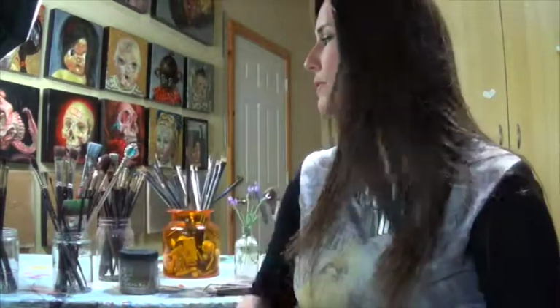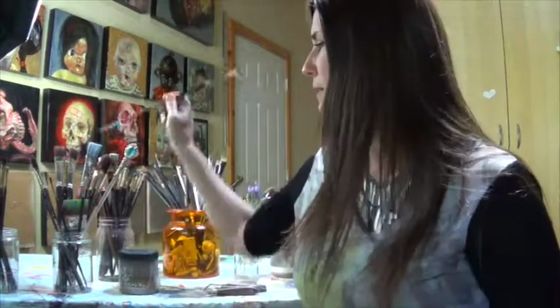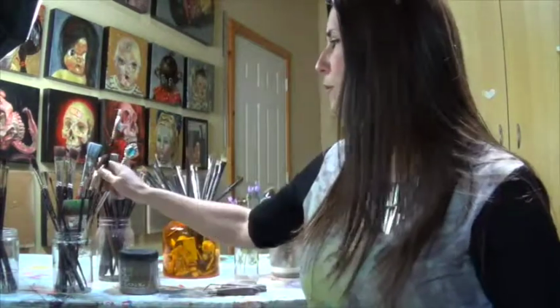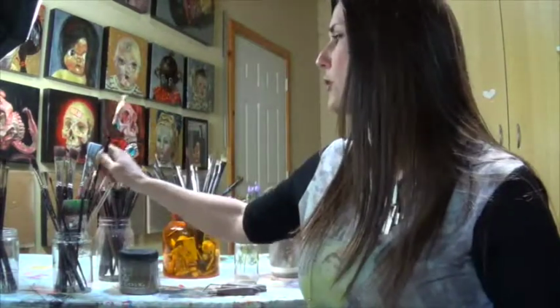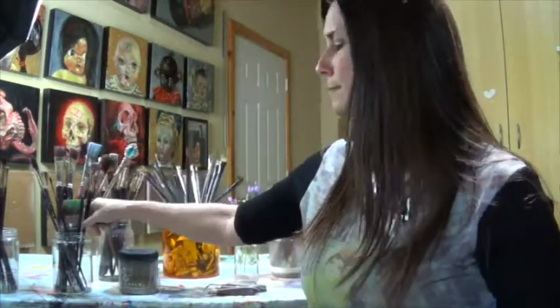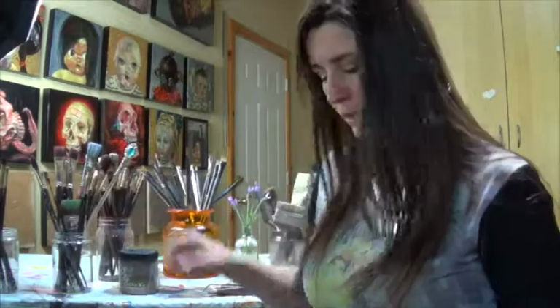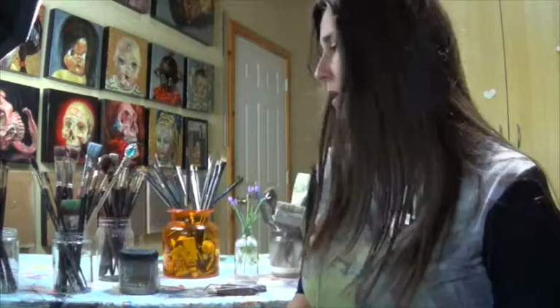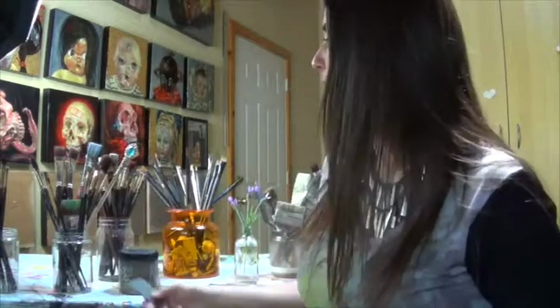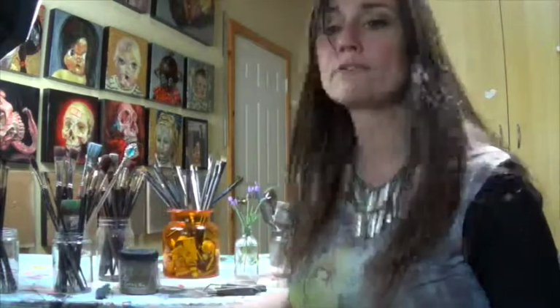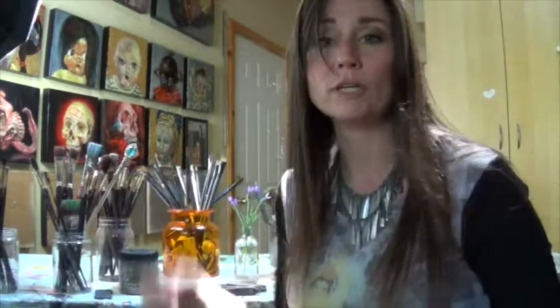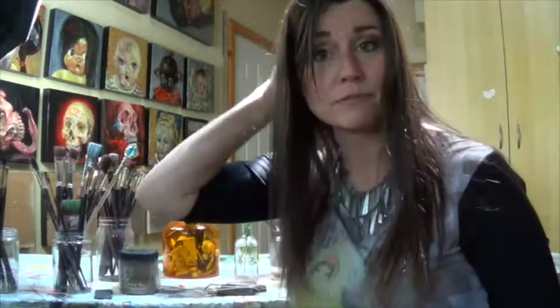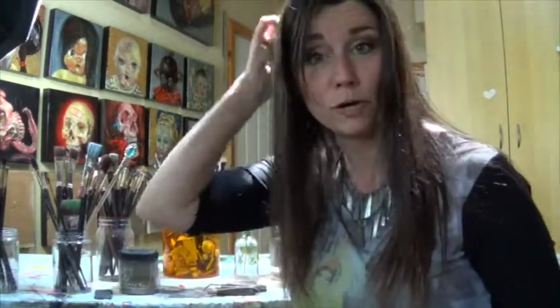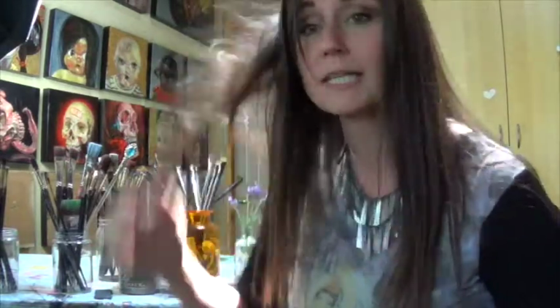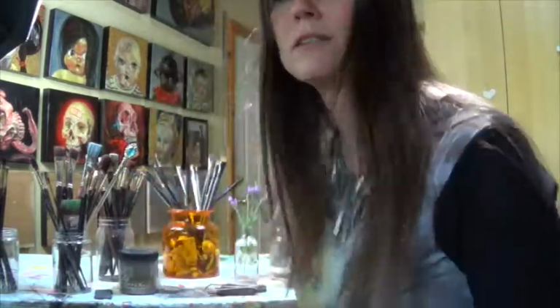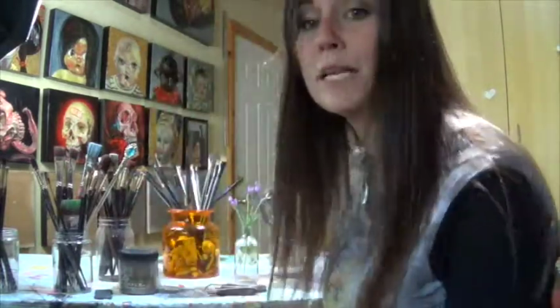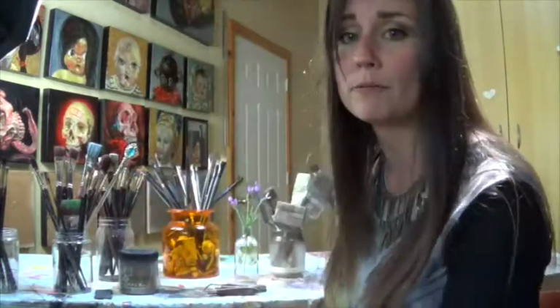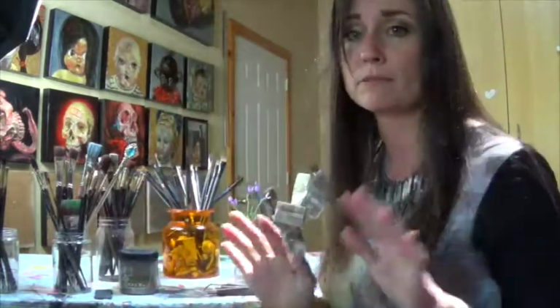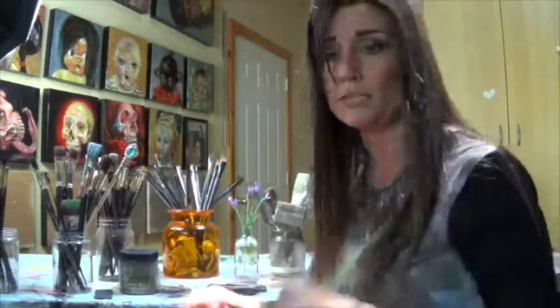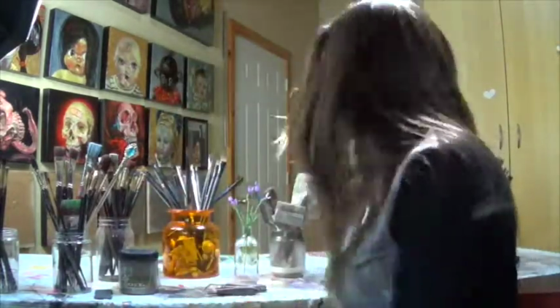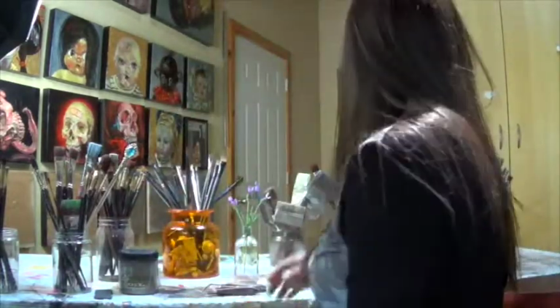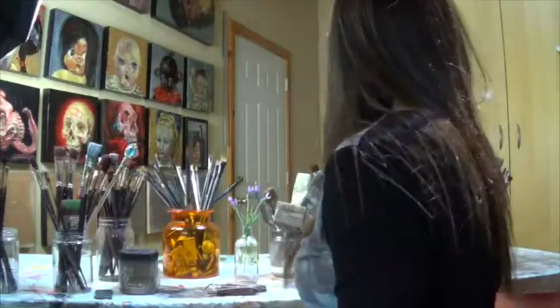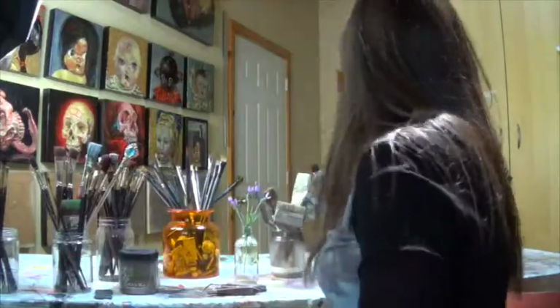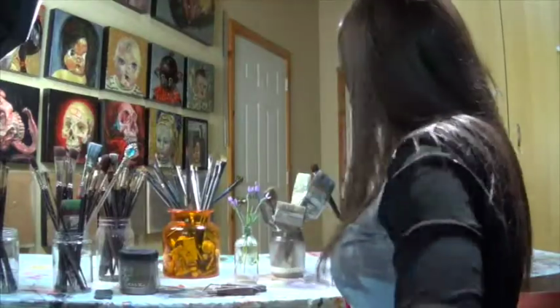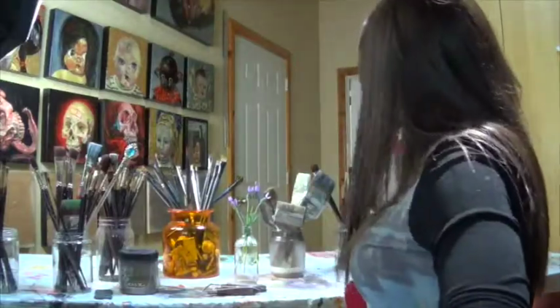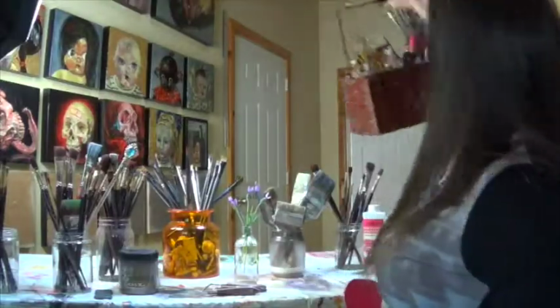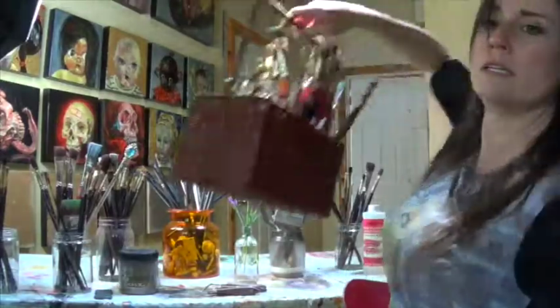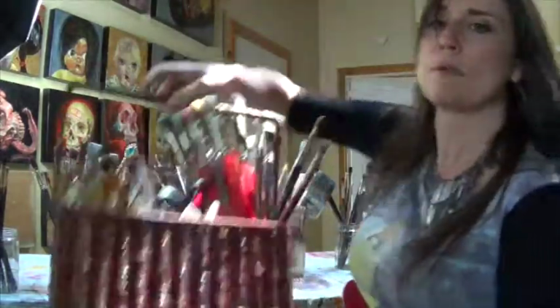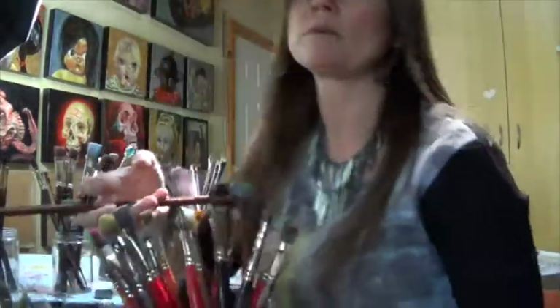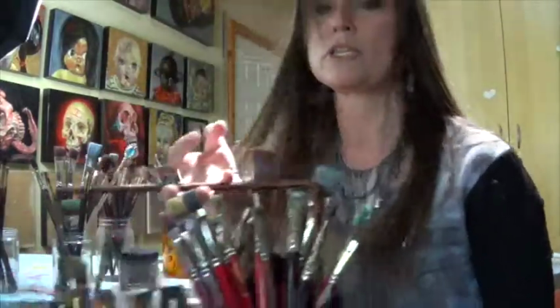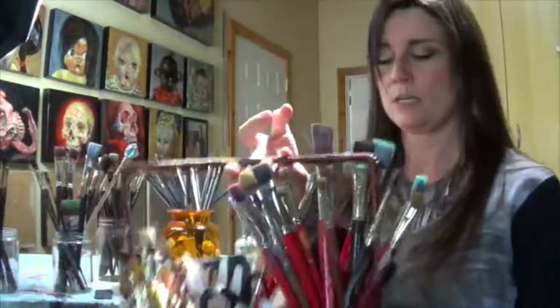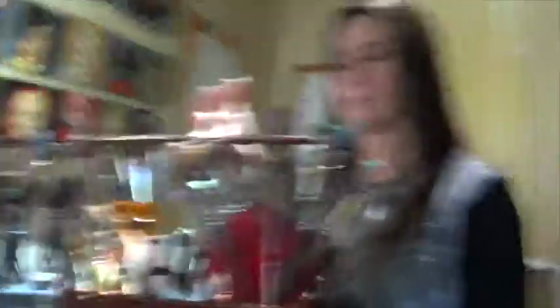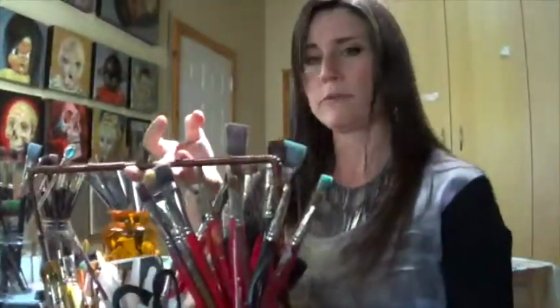When they're dry, they go in jars. That's for oils. For acrylics it's a little bit different, but much the same. These are my acrylic brushes — most of them.